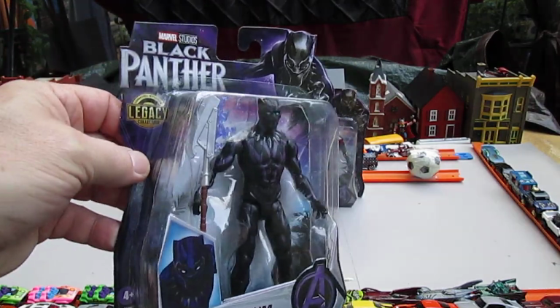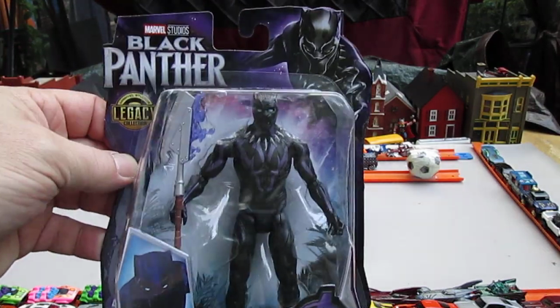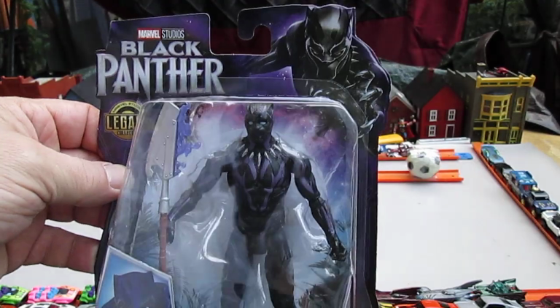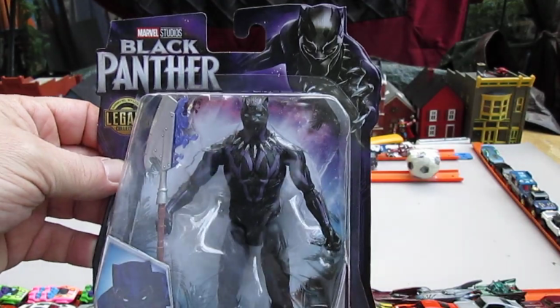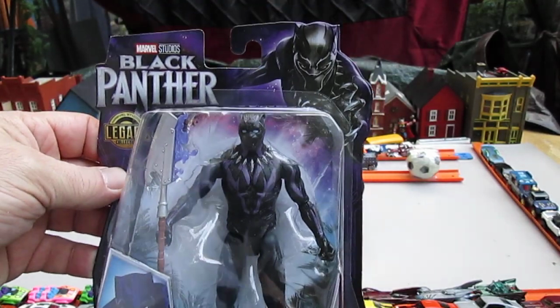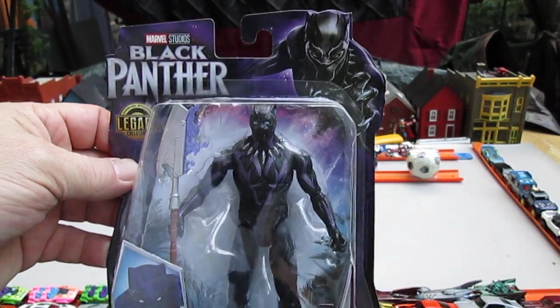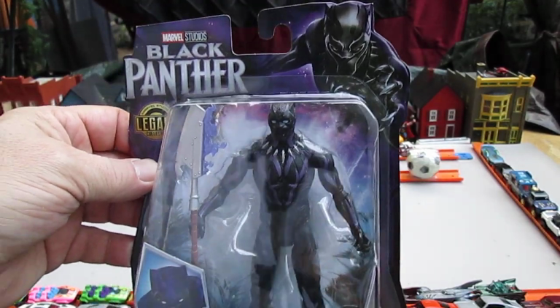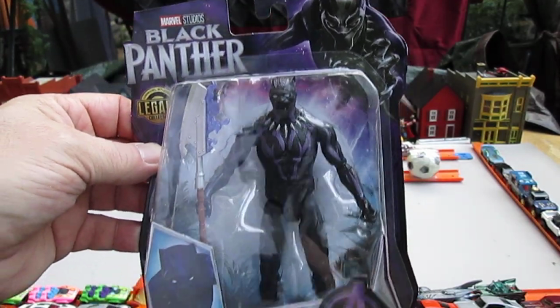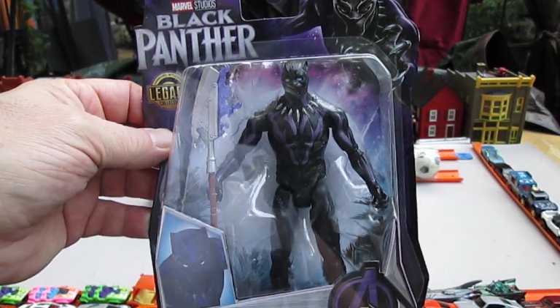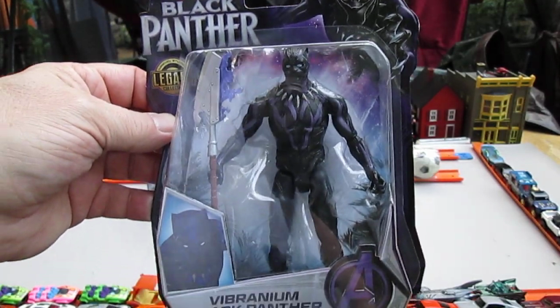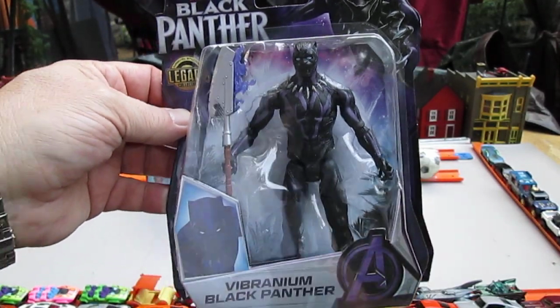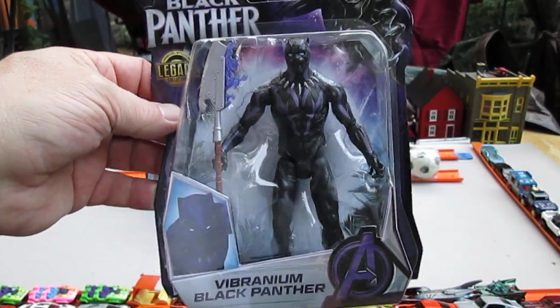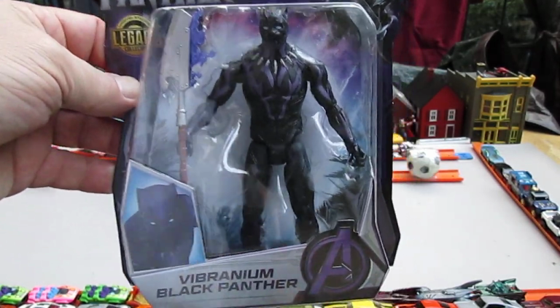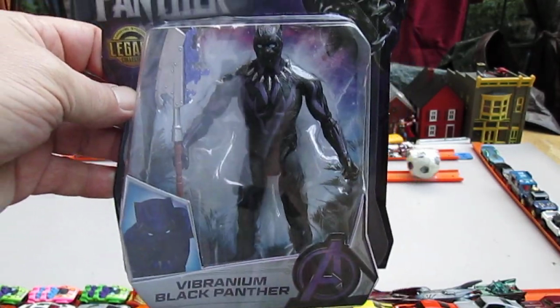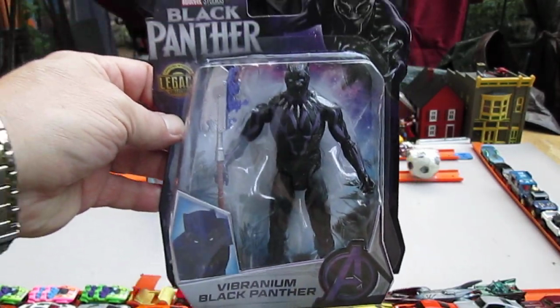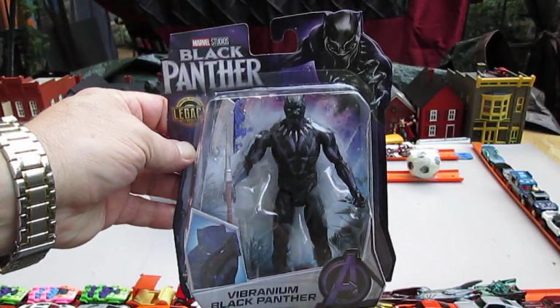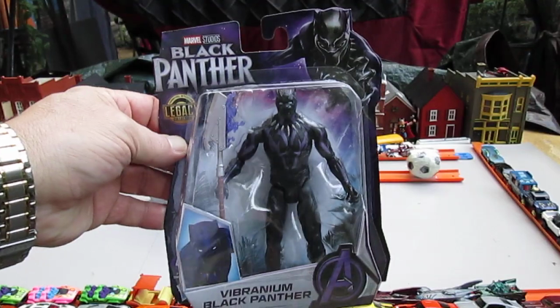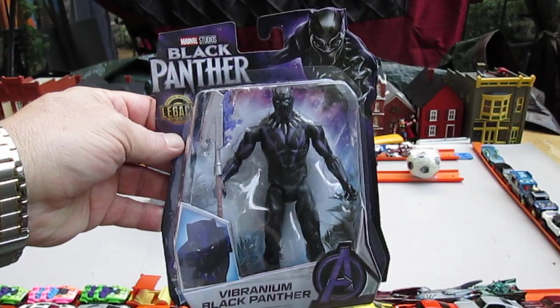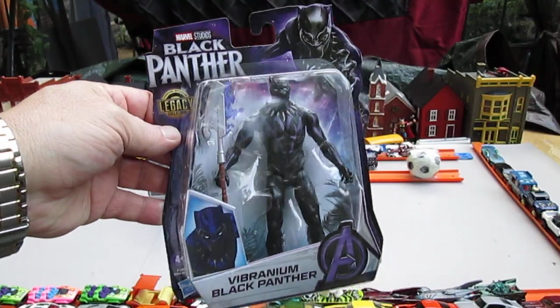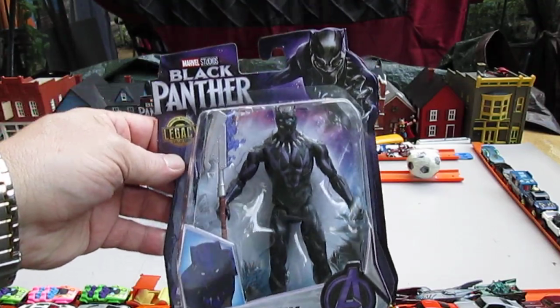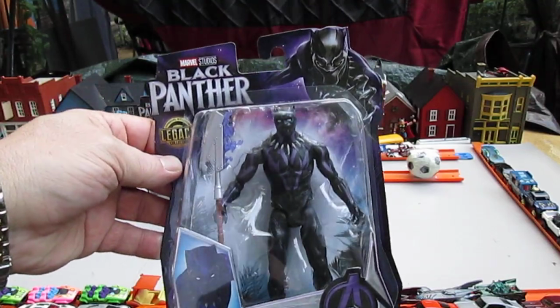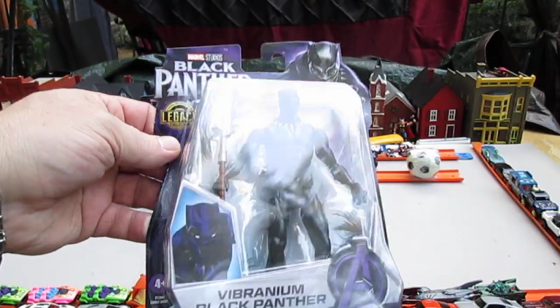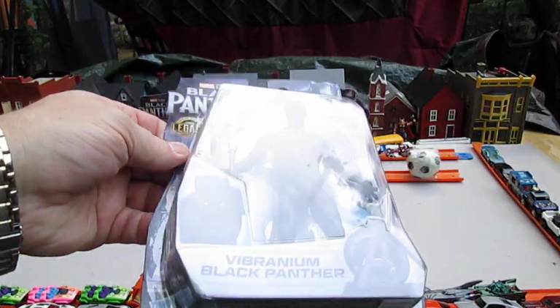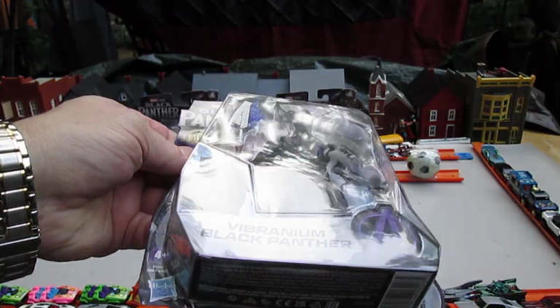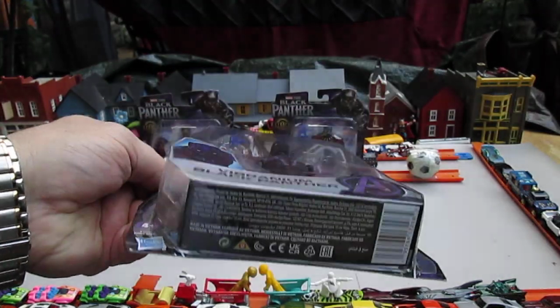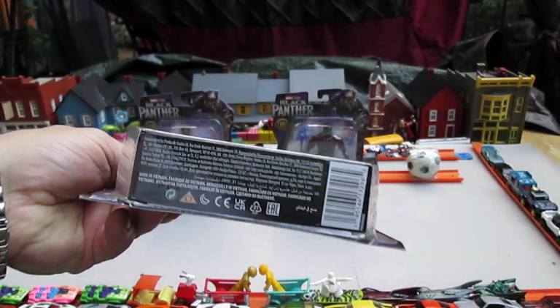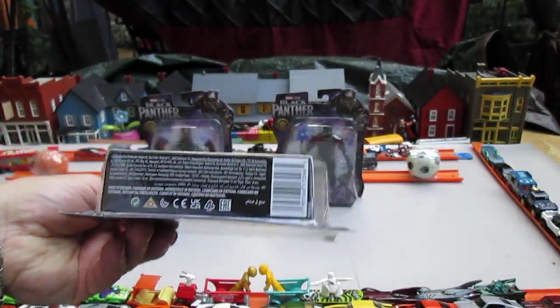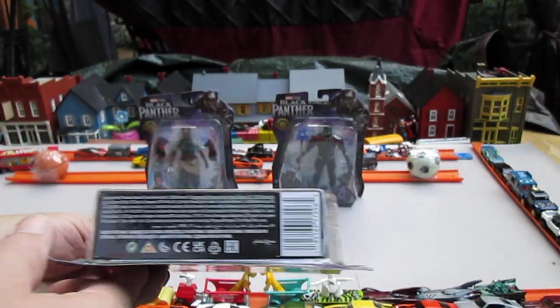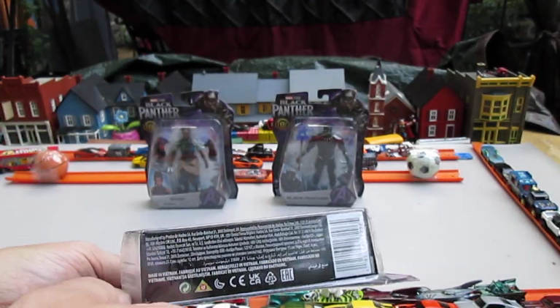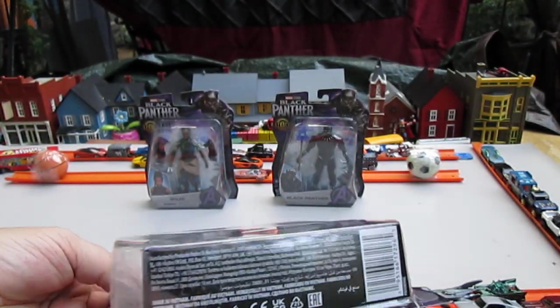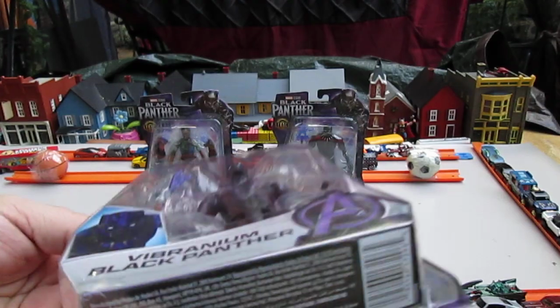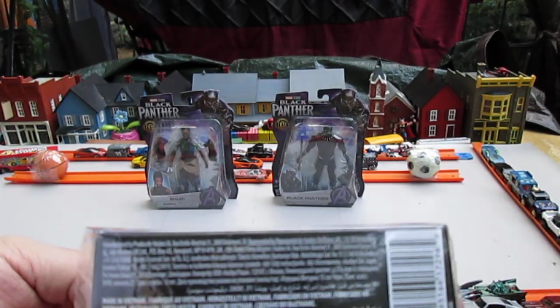Sam bought this today. We scored these for $3 at Walmart on clearance. They had a whole full case of them — it was awesome. I like running into scores like that.